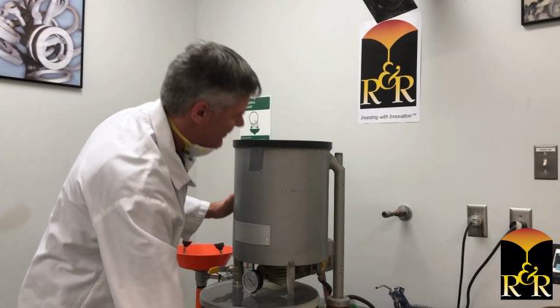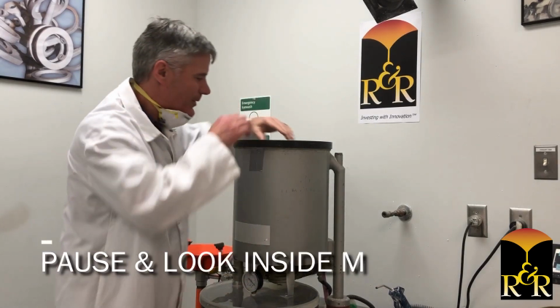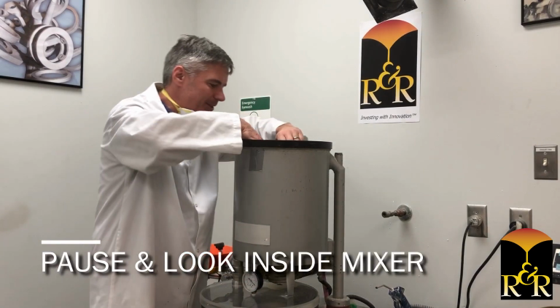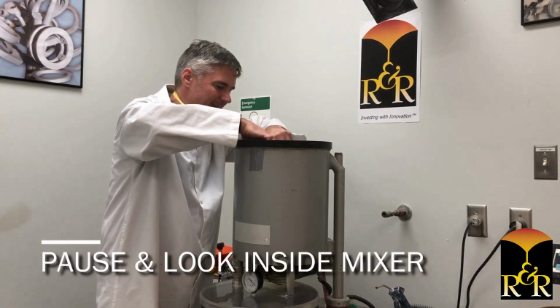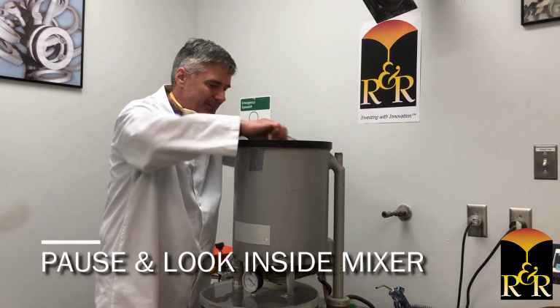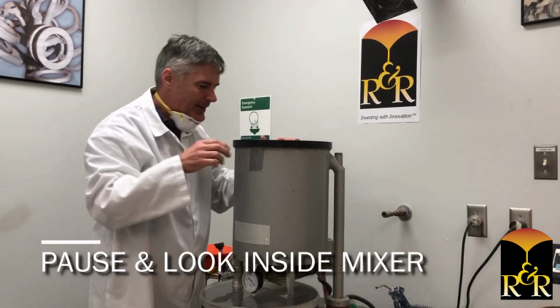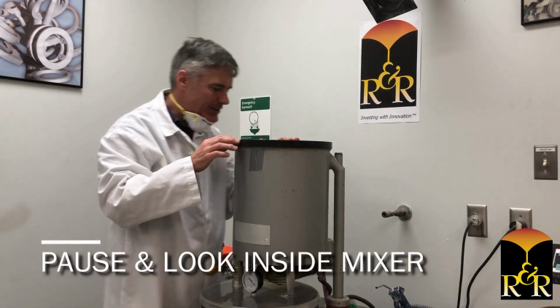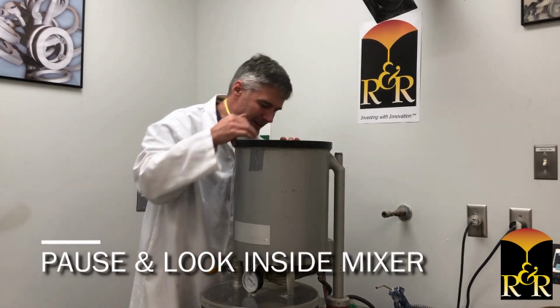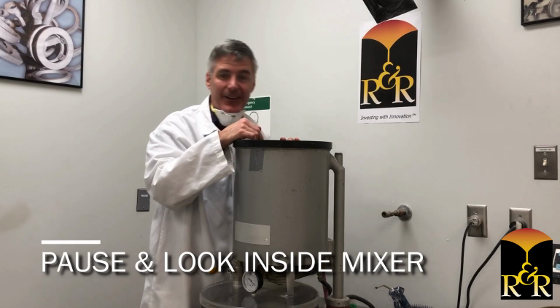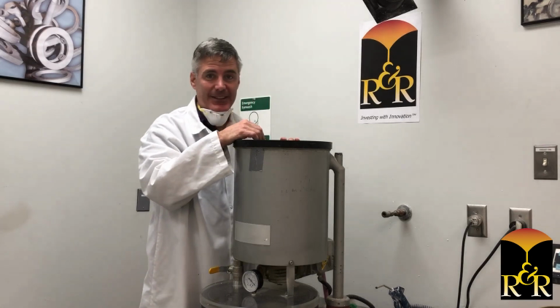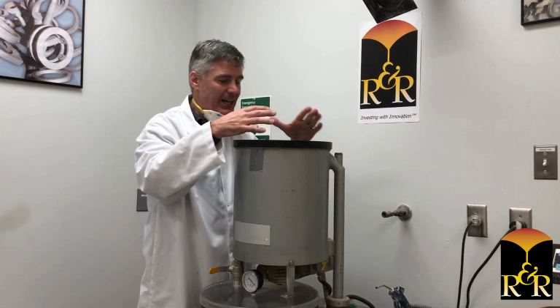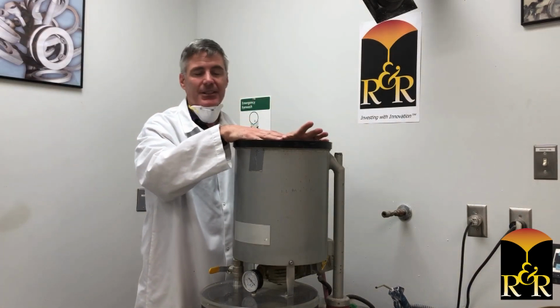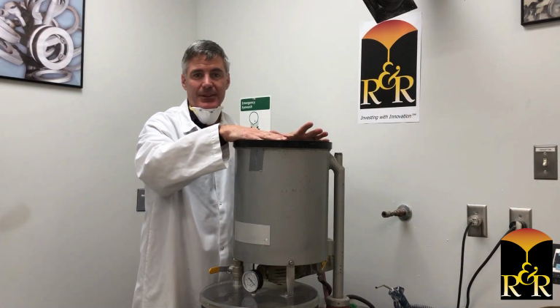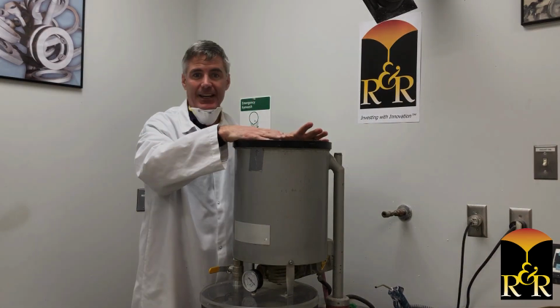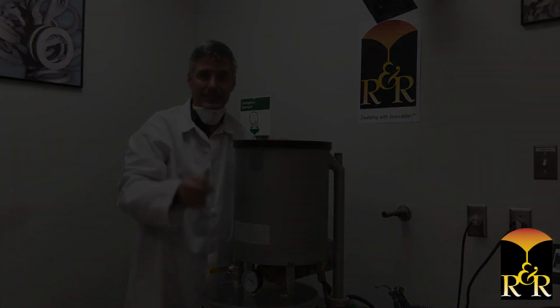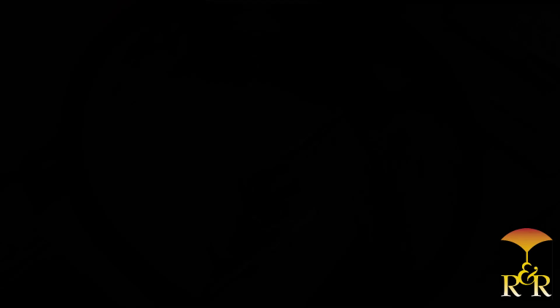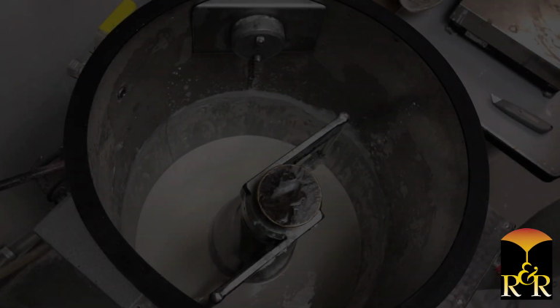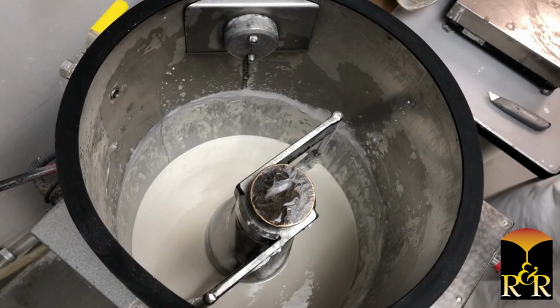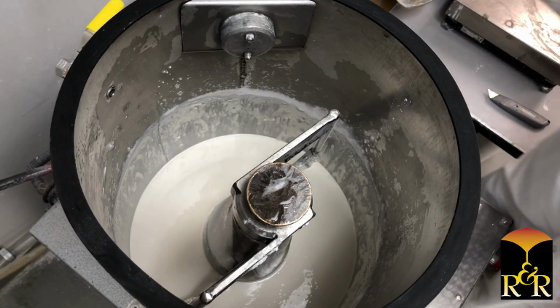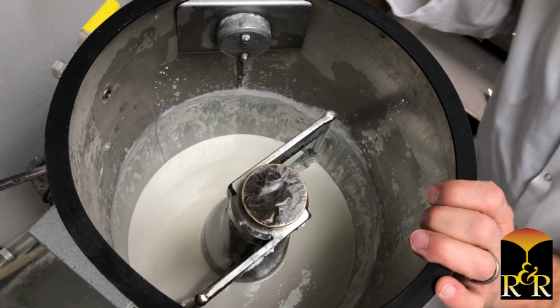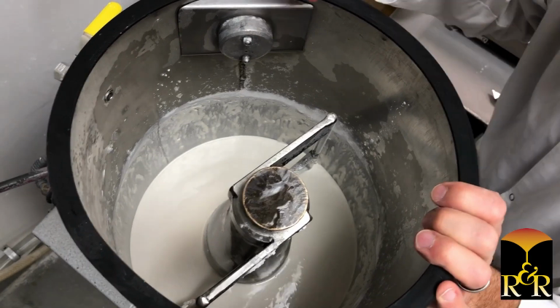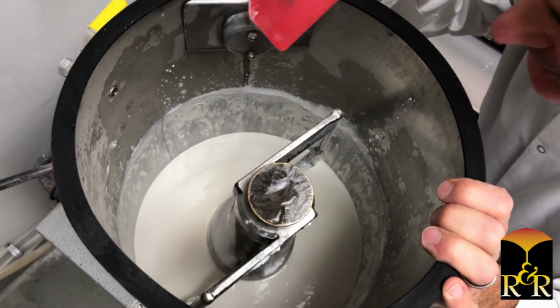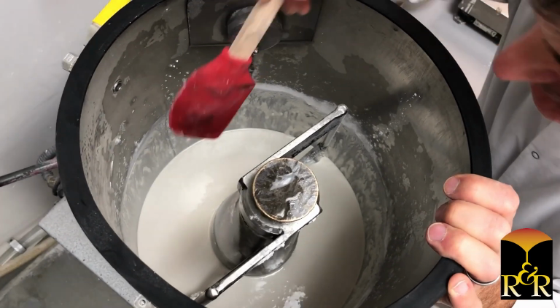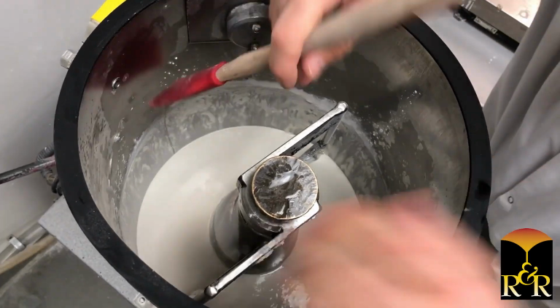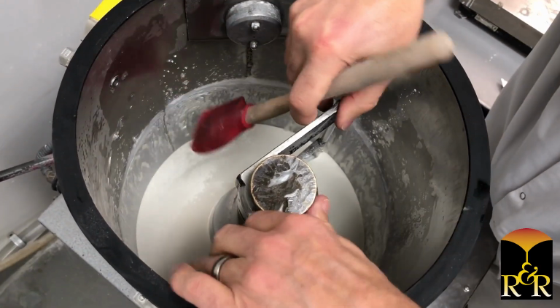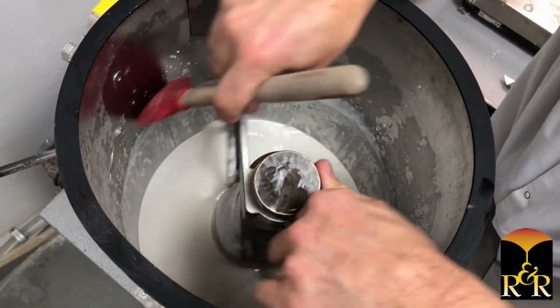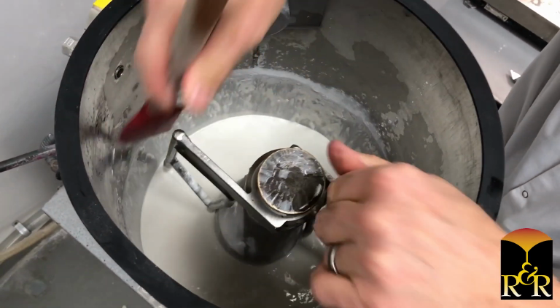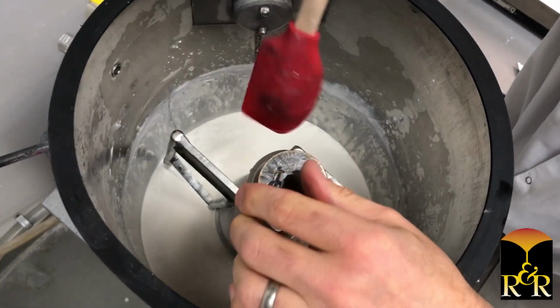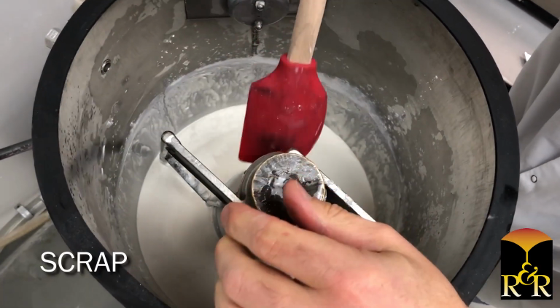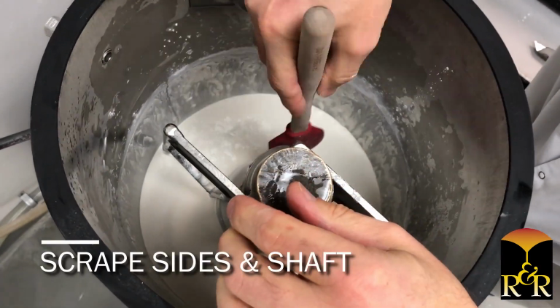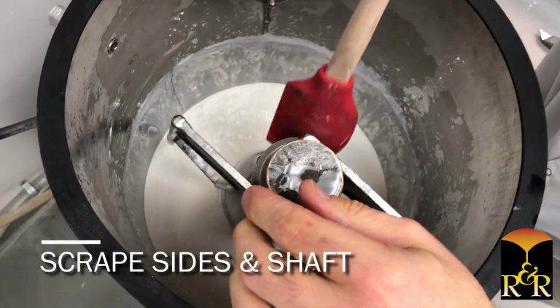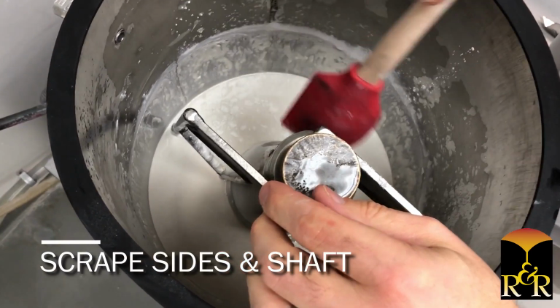But what you really should do is look down in here and see how much stuff is really caked. As you can see, we've got investment pretty much coating everywhere - down the sides.